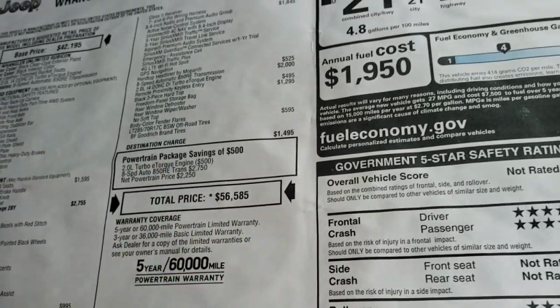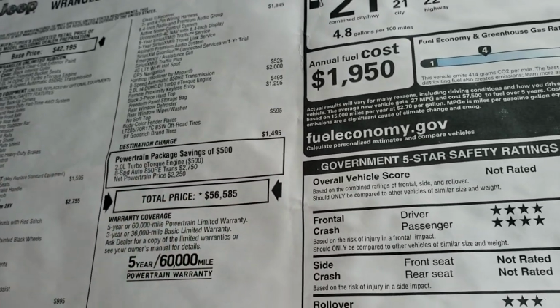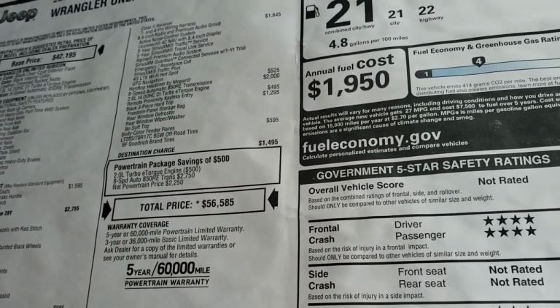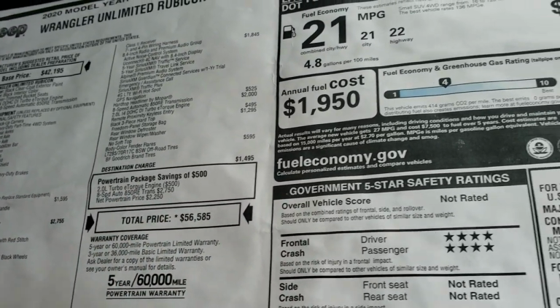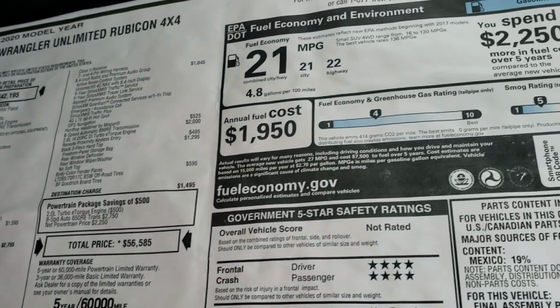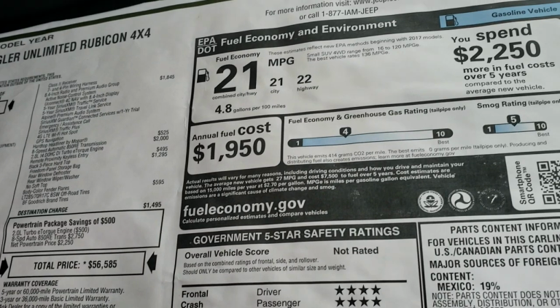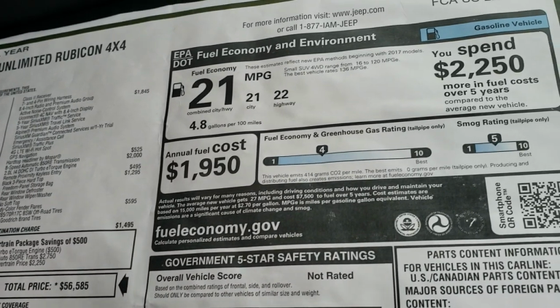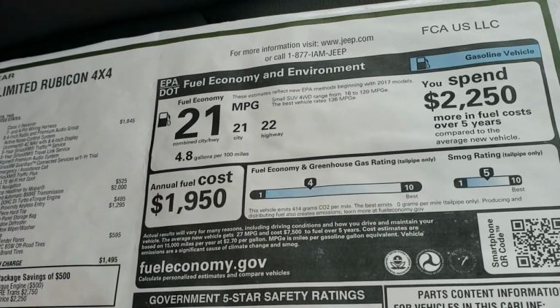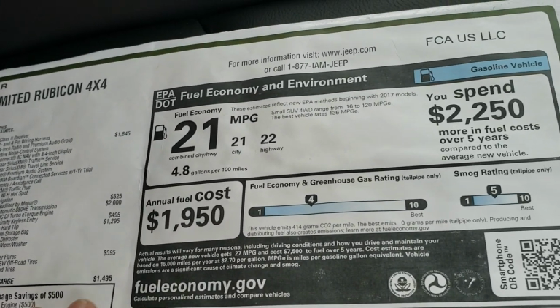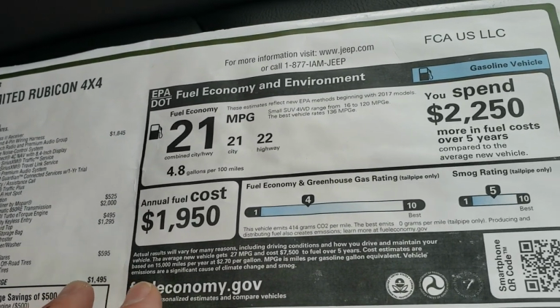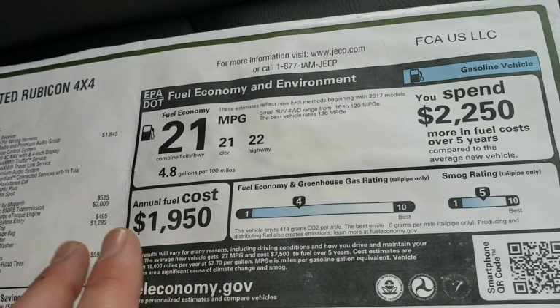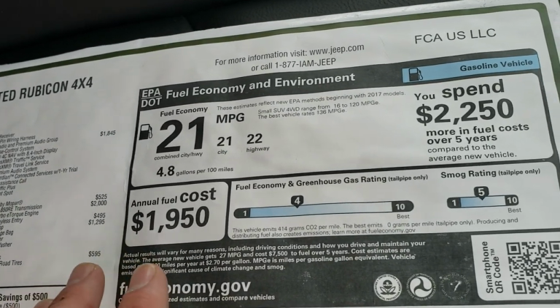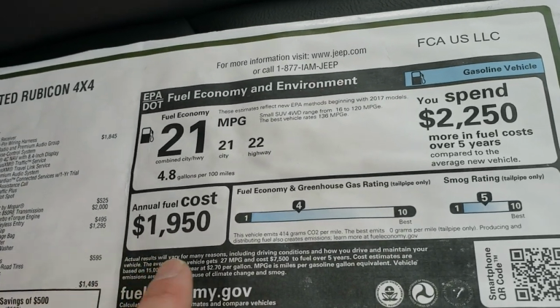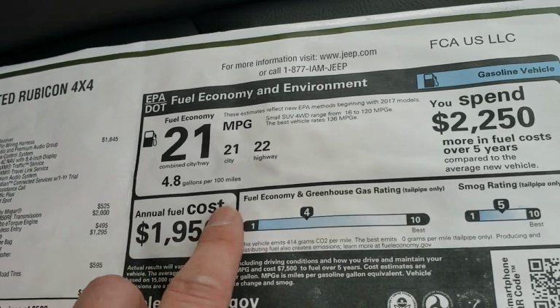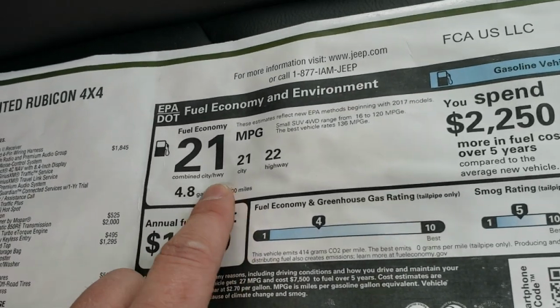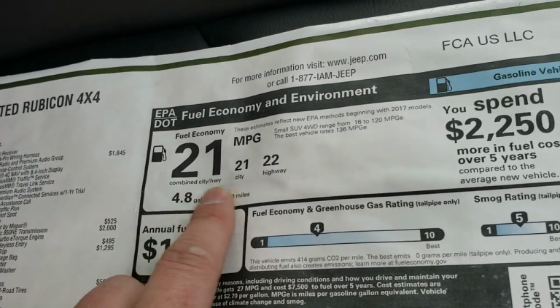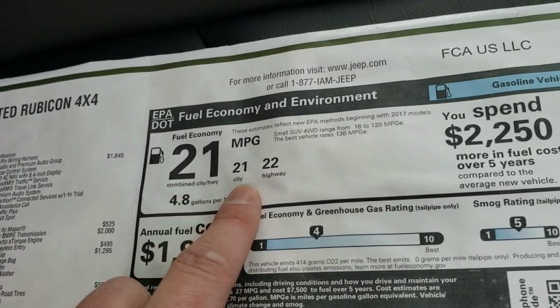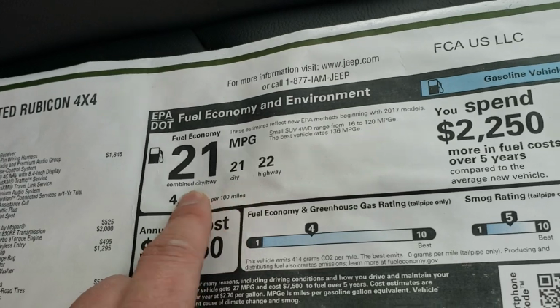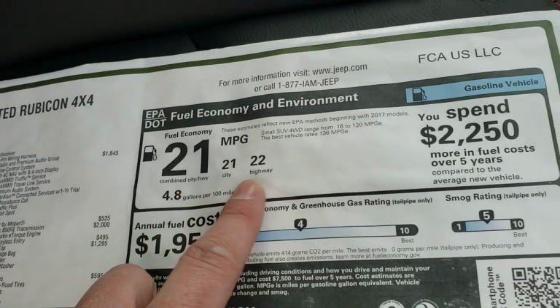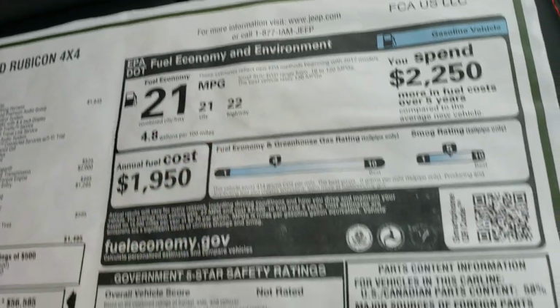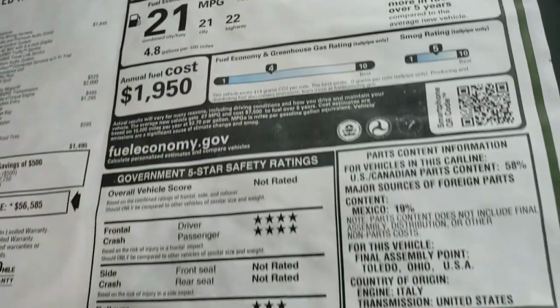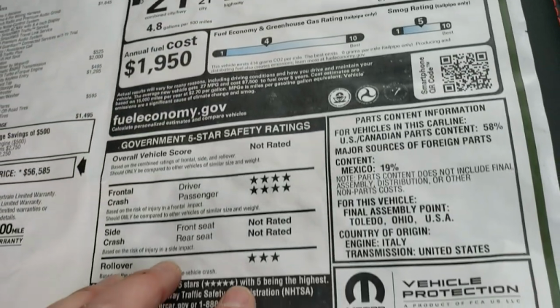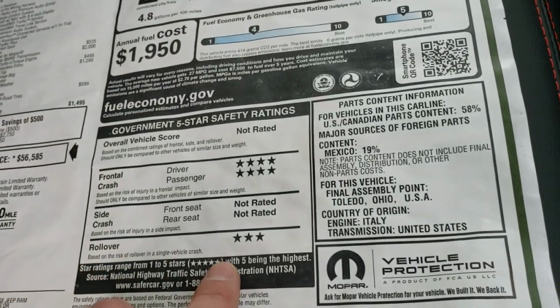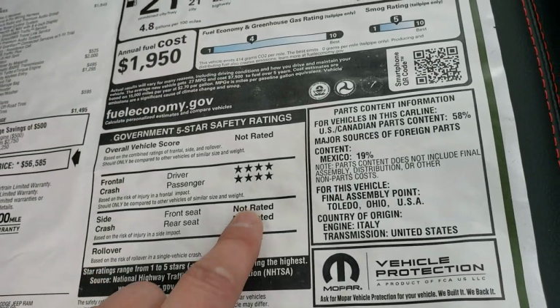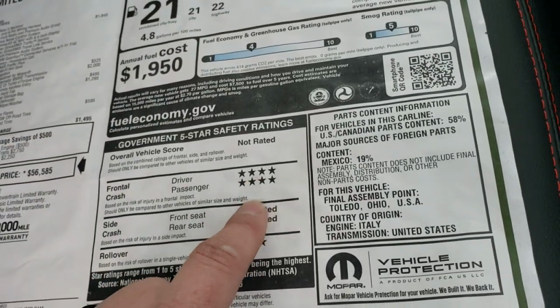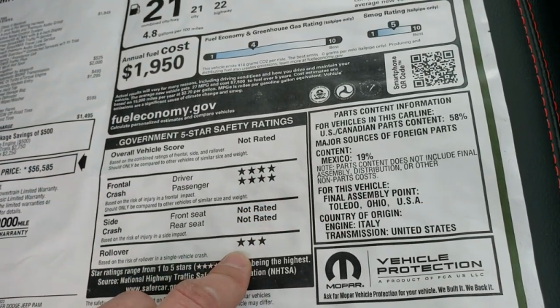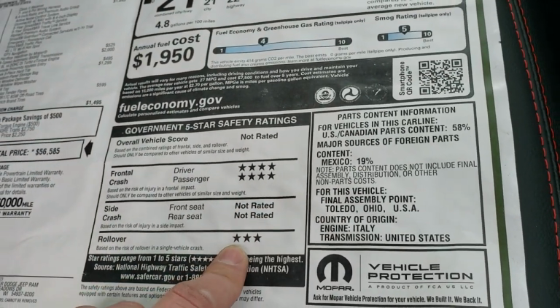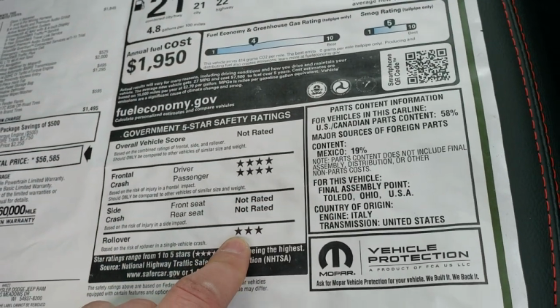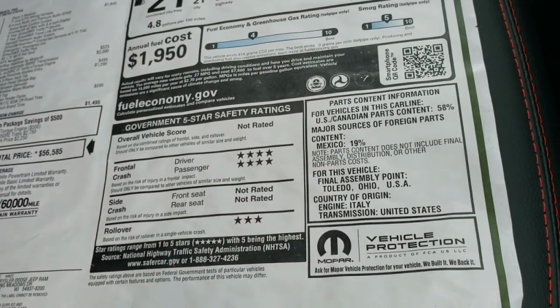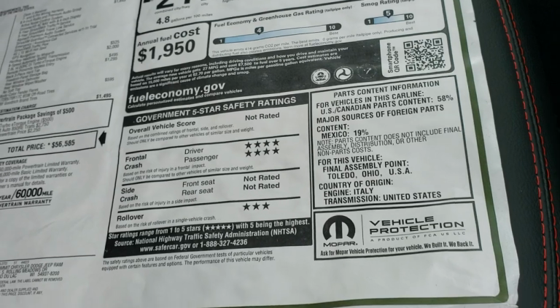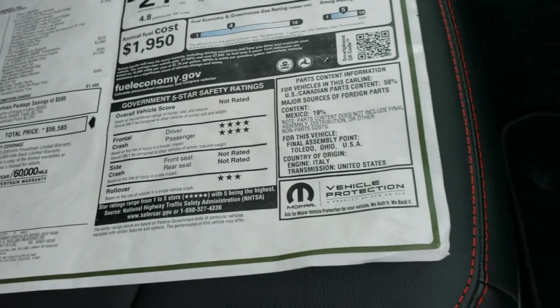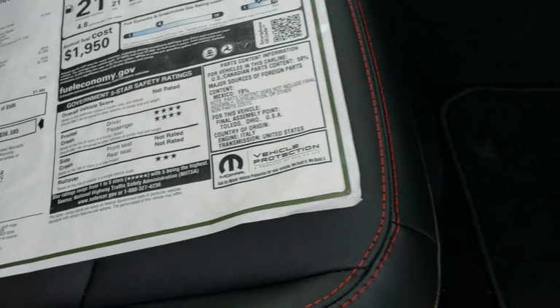If you want to see the Summit price, all the discounts and rebates, up in the right hand part of the screen is a link to our website with all that pricing. And there's your average miles per gallon, your front crash and rollover ratings right there as well.